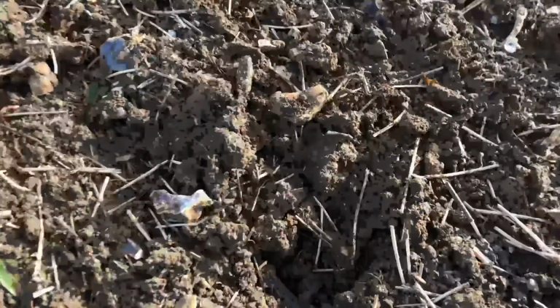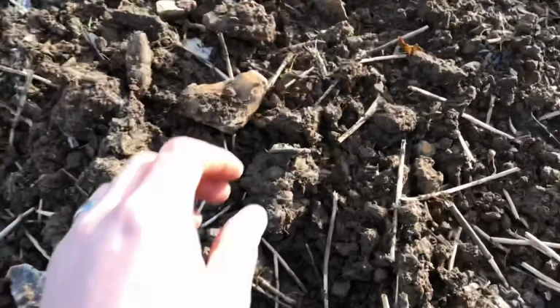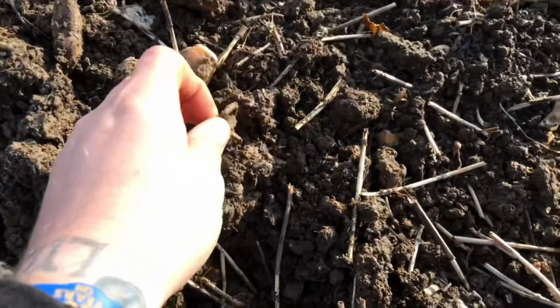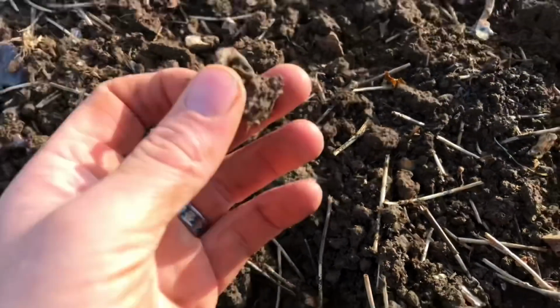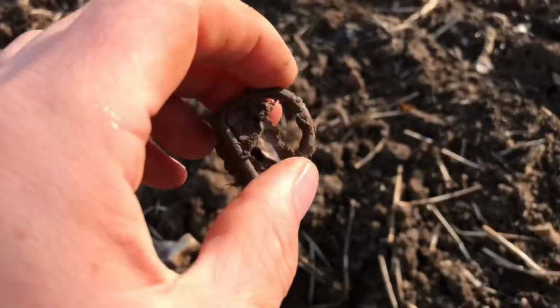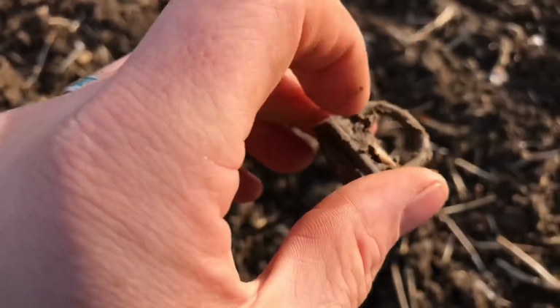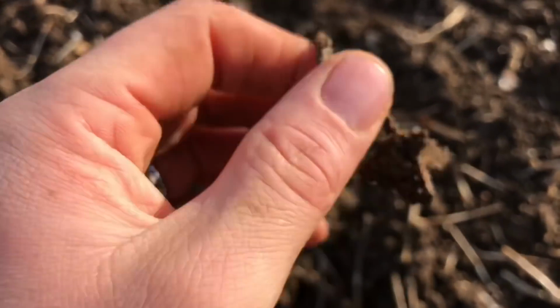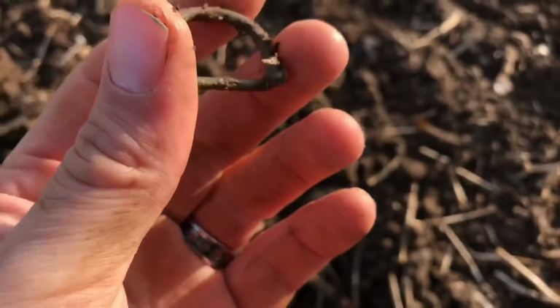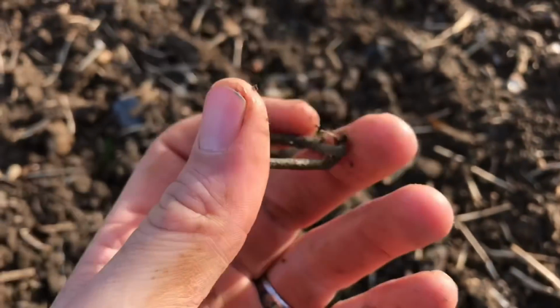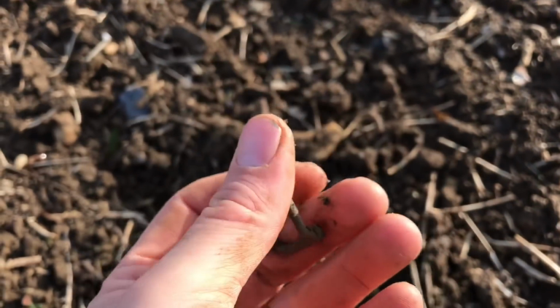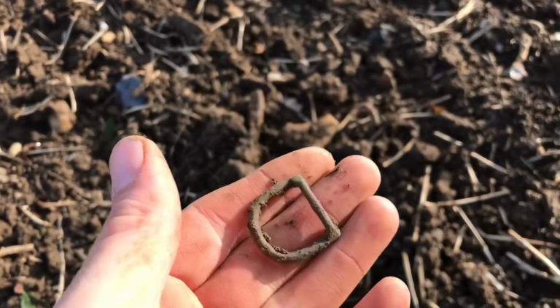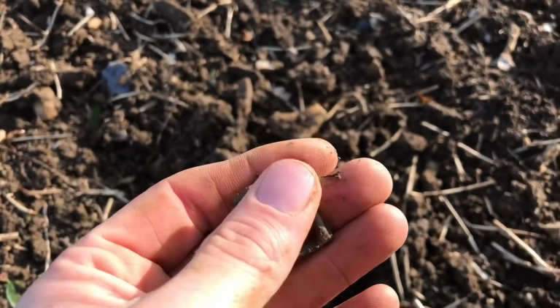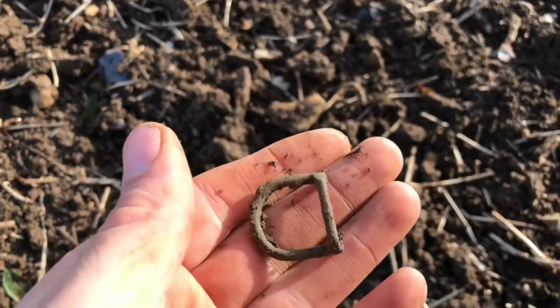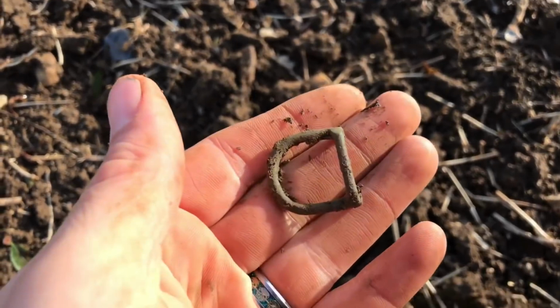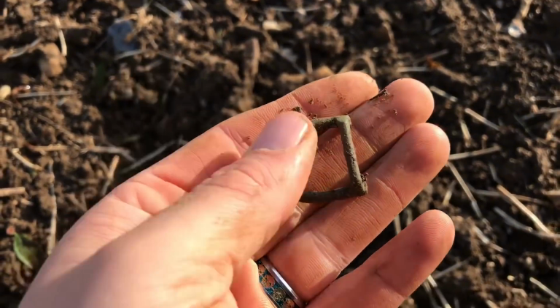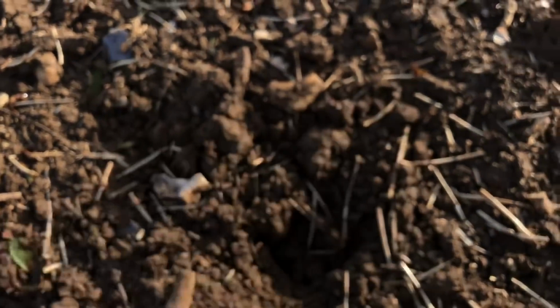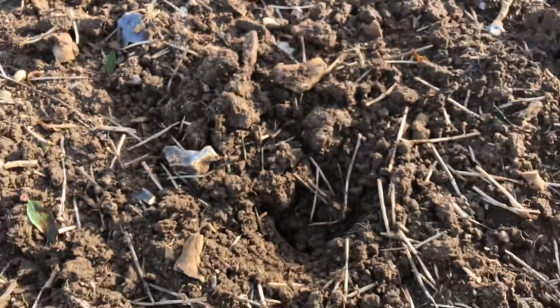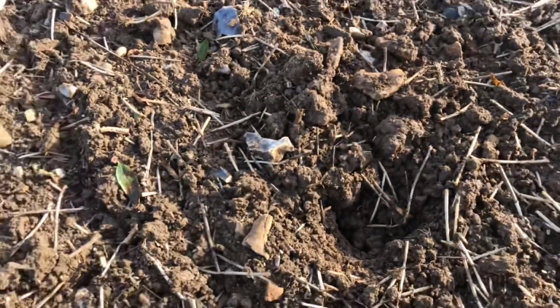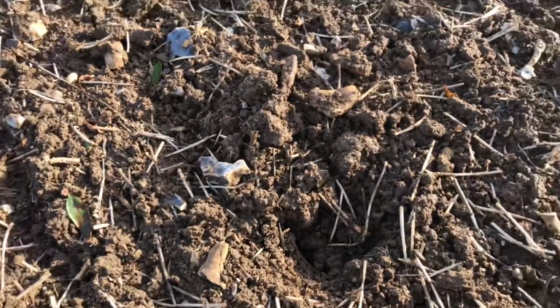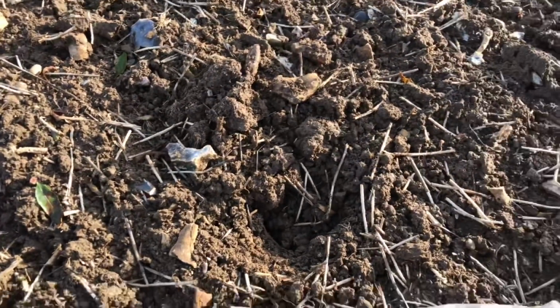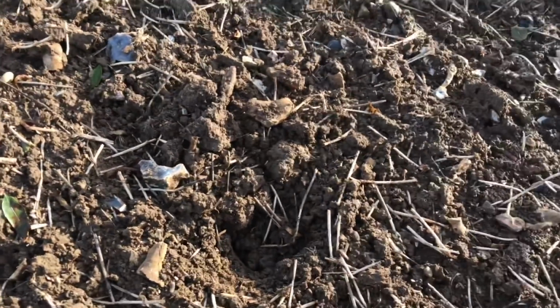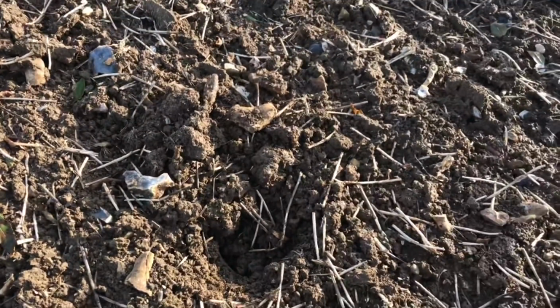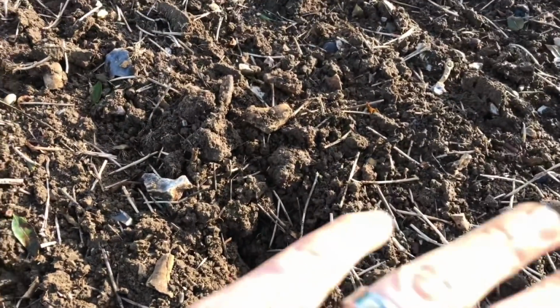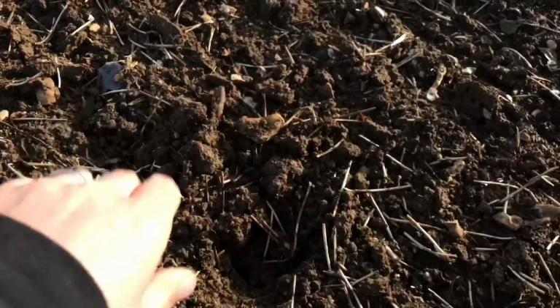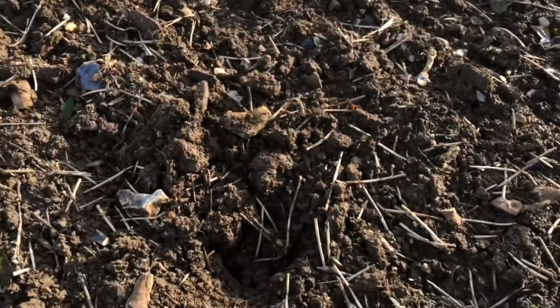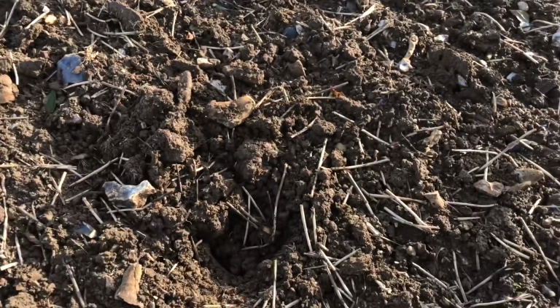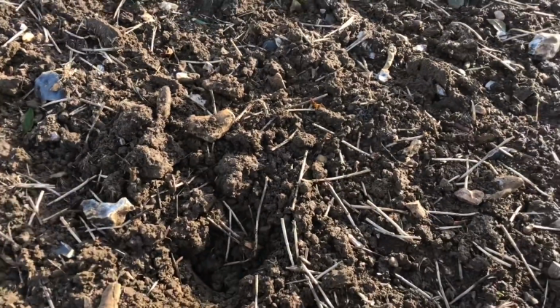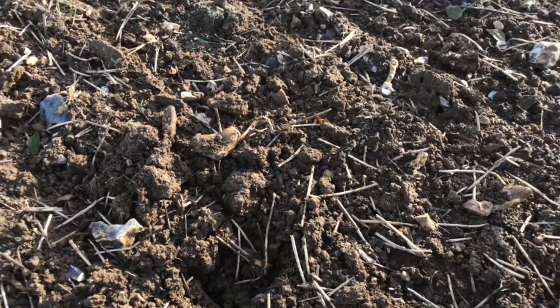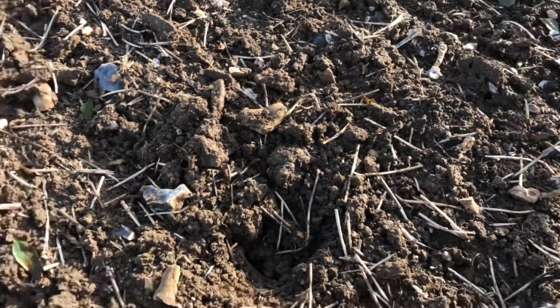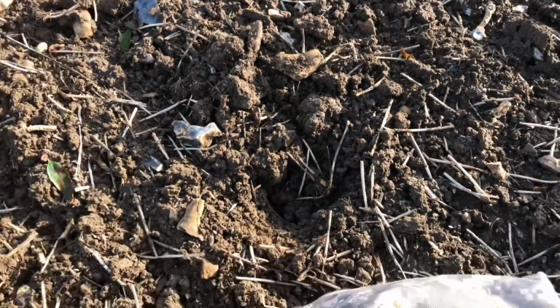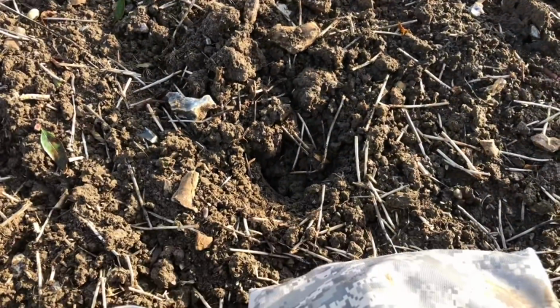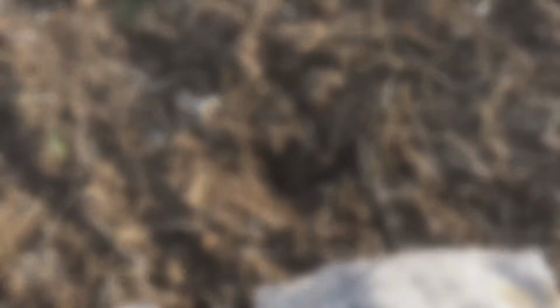The next find is this little buckle. Come out of the hole. Yeah man, it's pretty cool. Pretty funky. I like when they're all ornate, like a big spectacle buckle or something. That's pretty cool. Moving on.